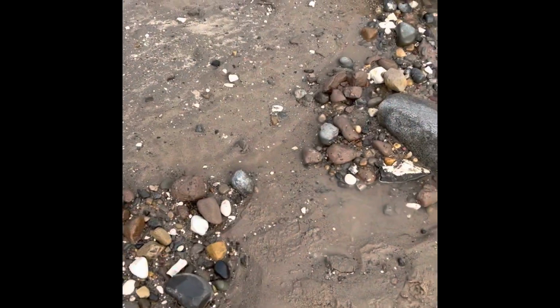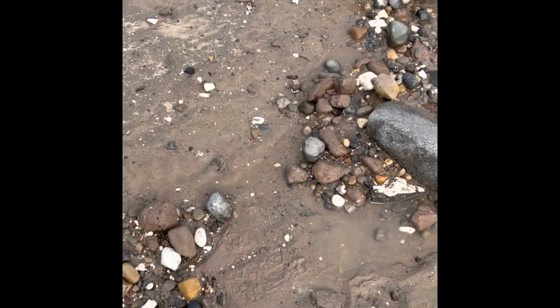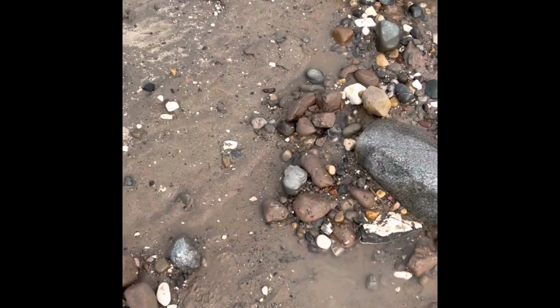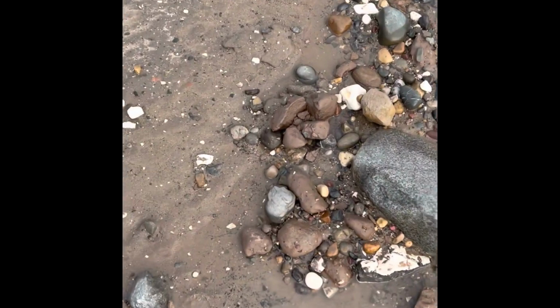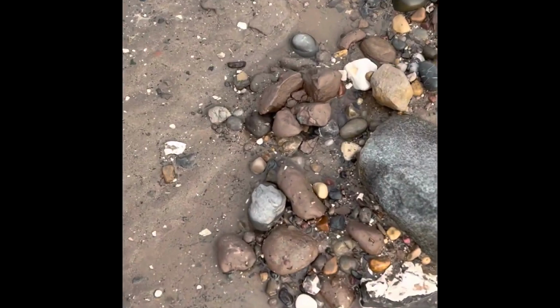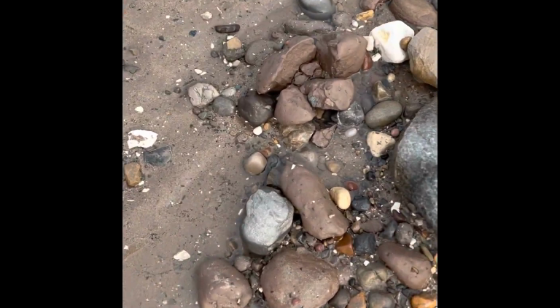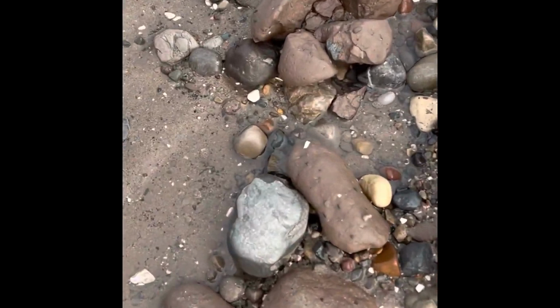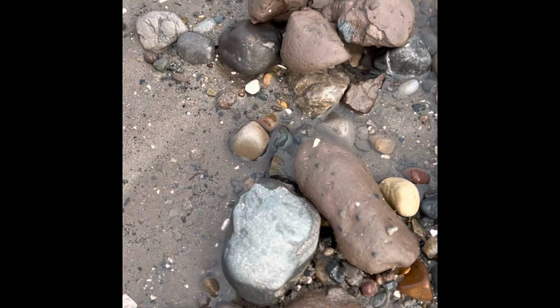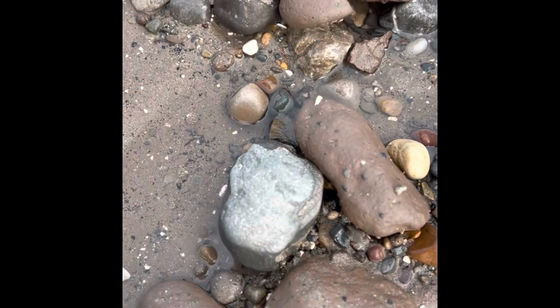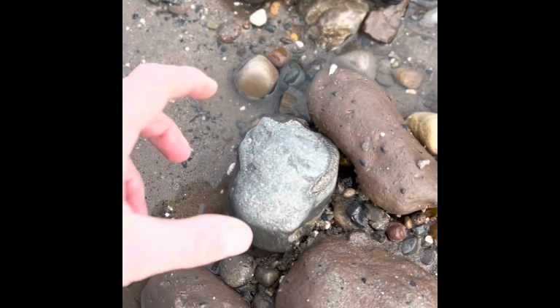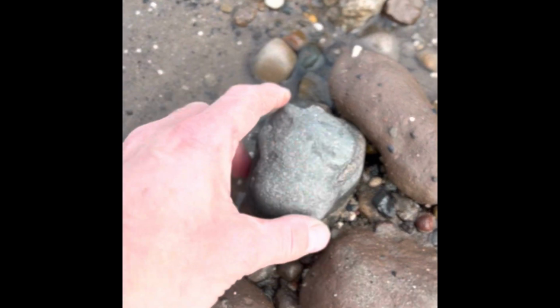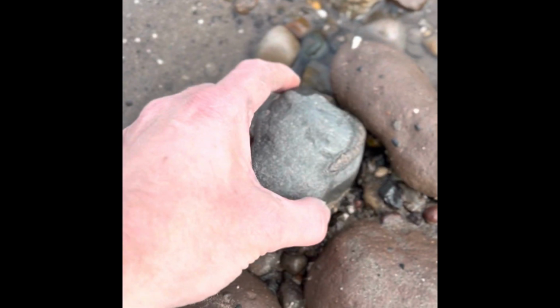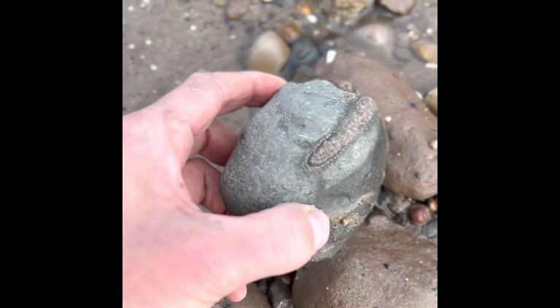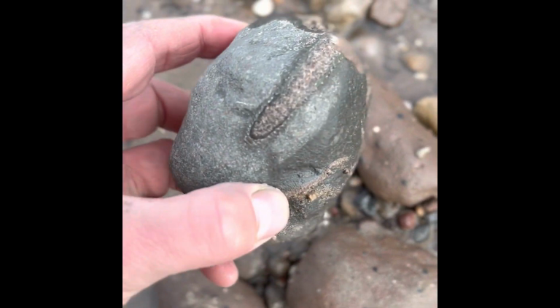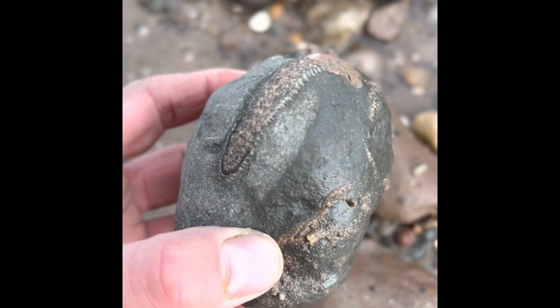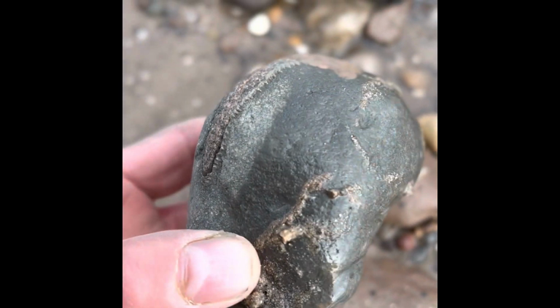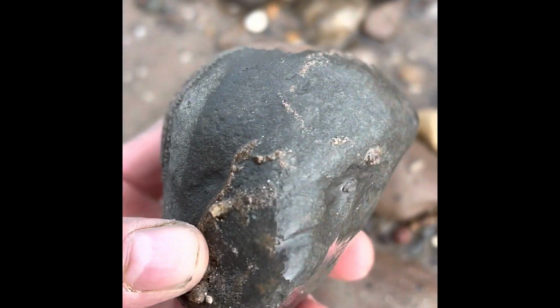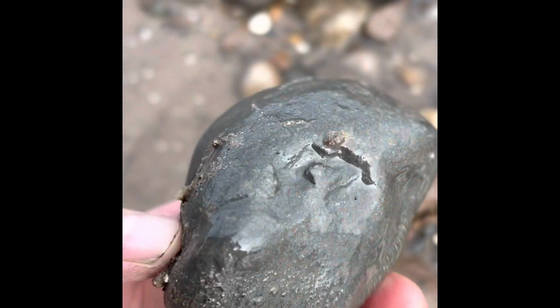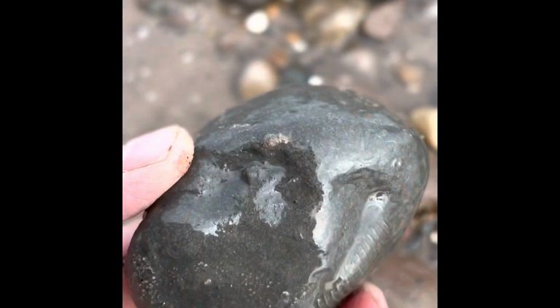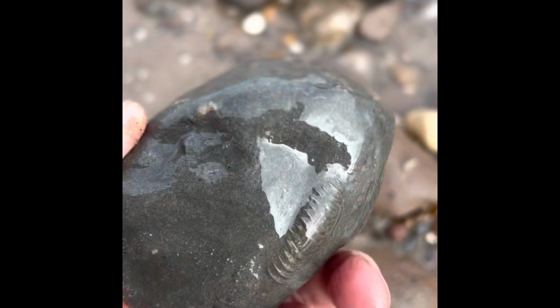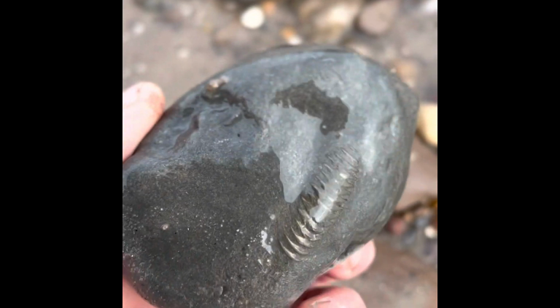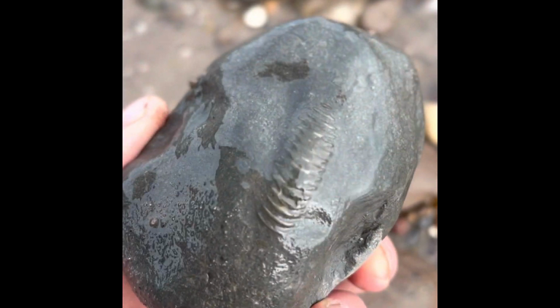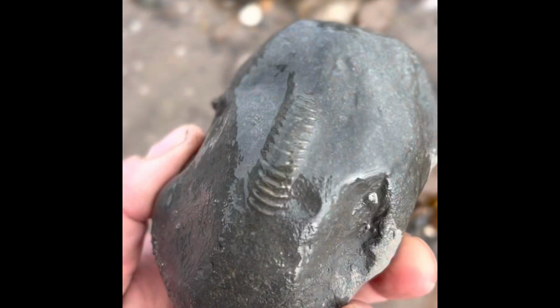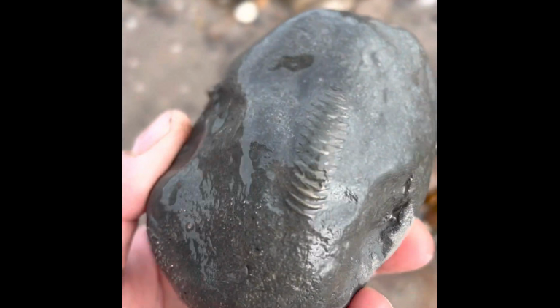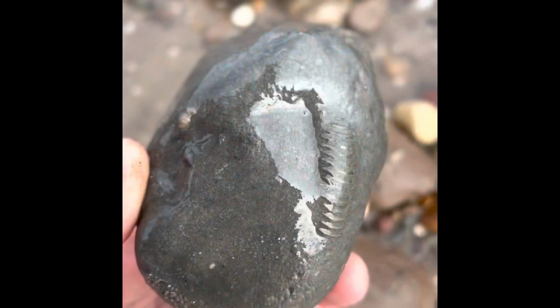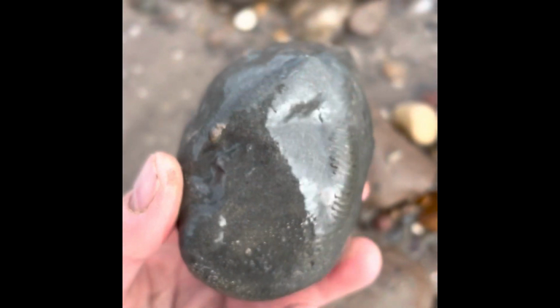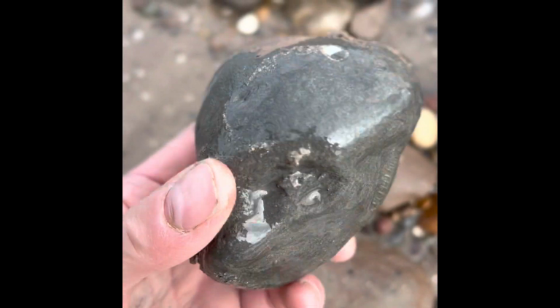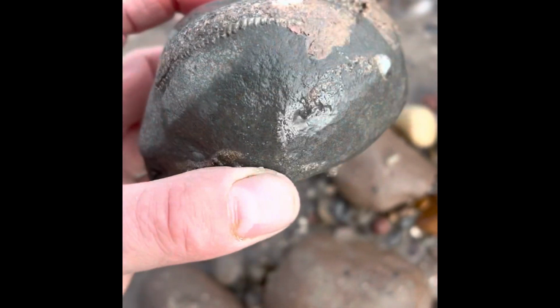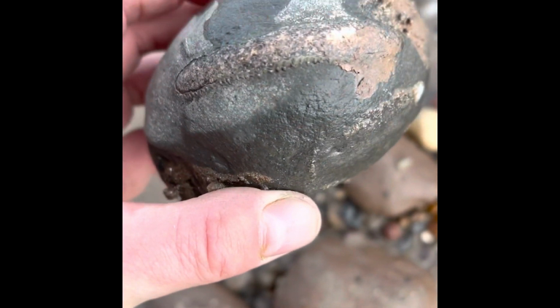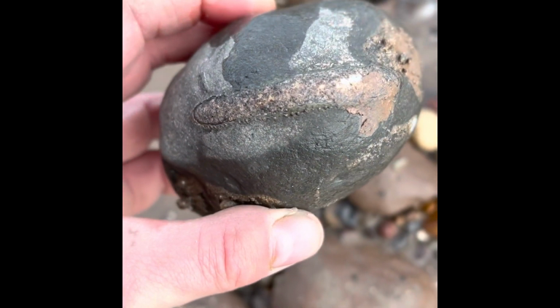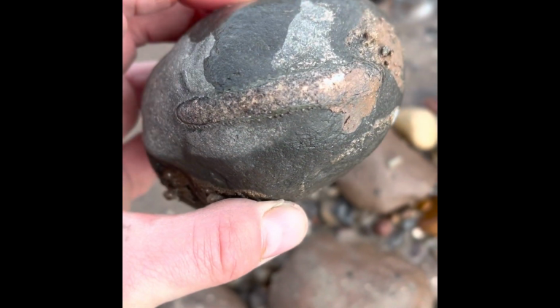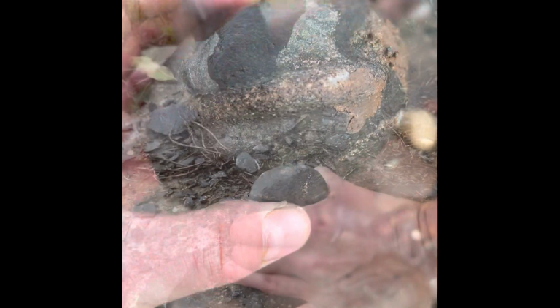I think we might have found our first ironite. I'll crack that open later.